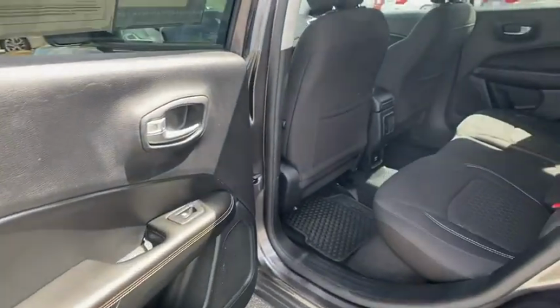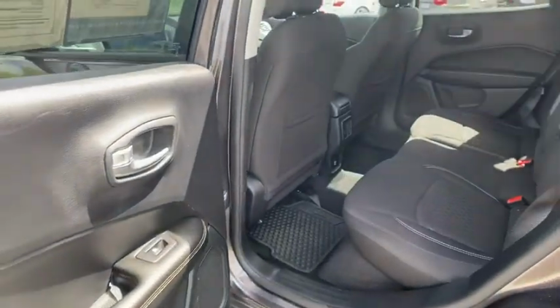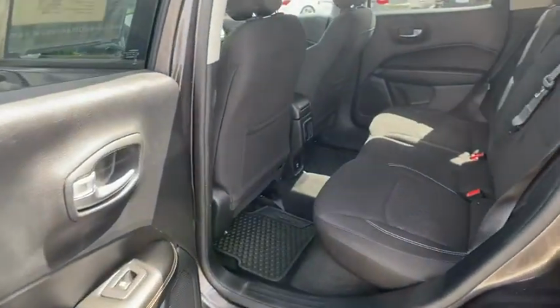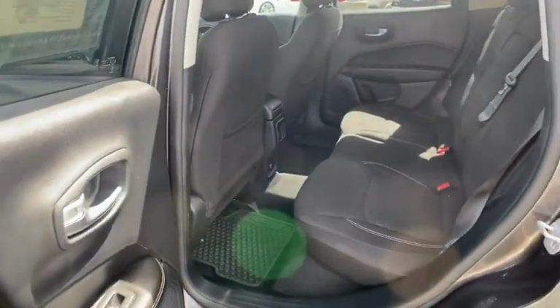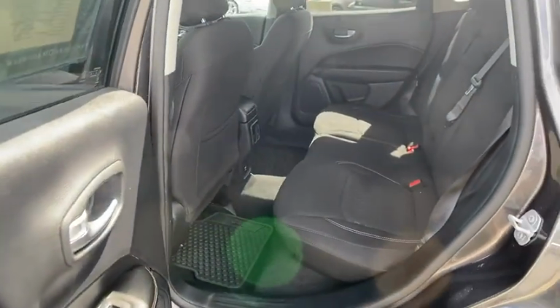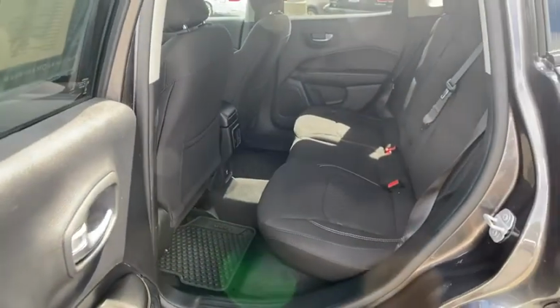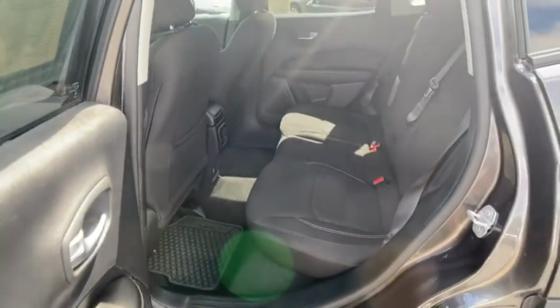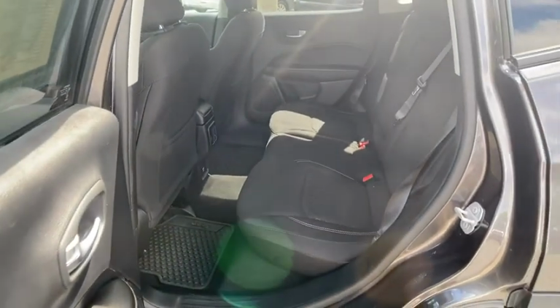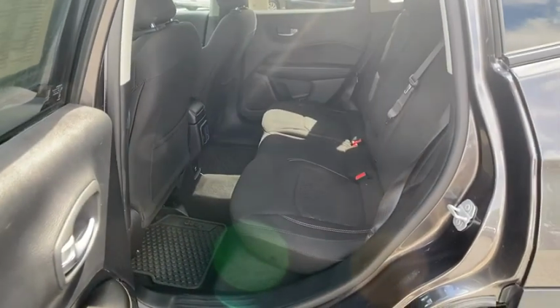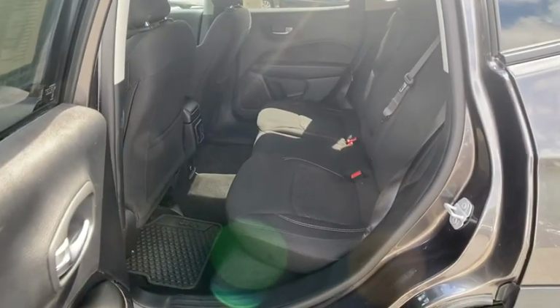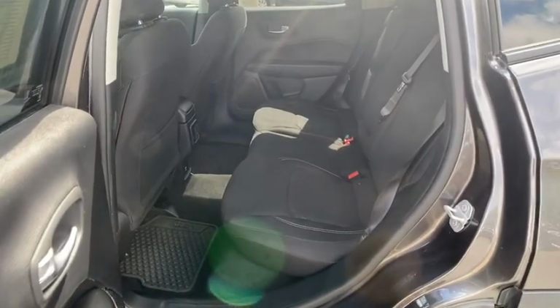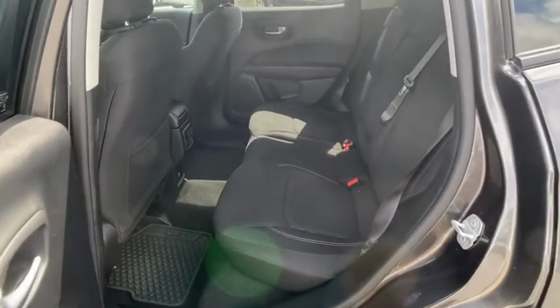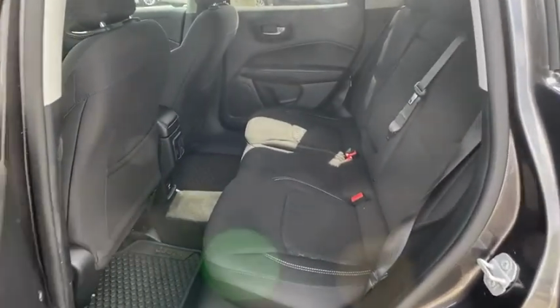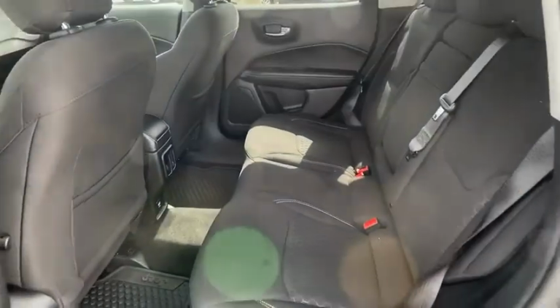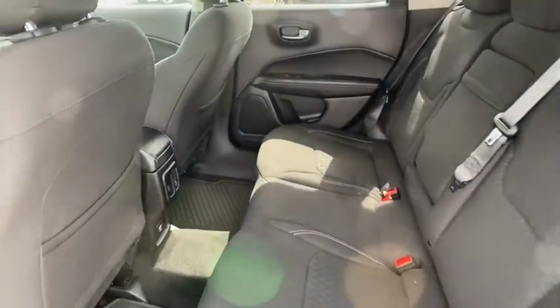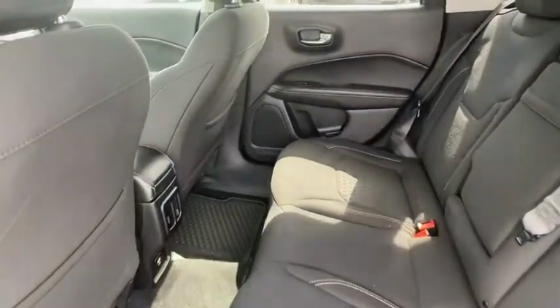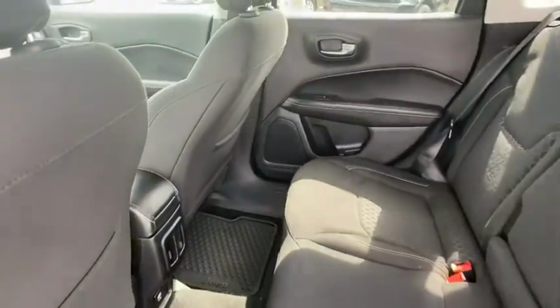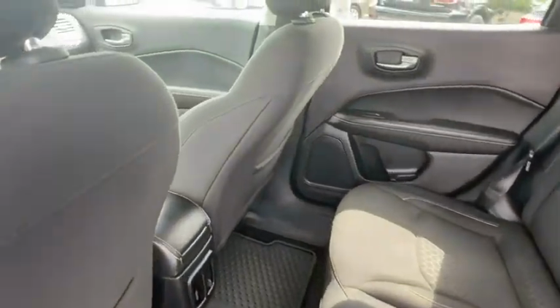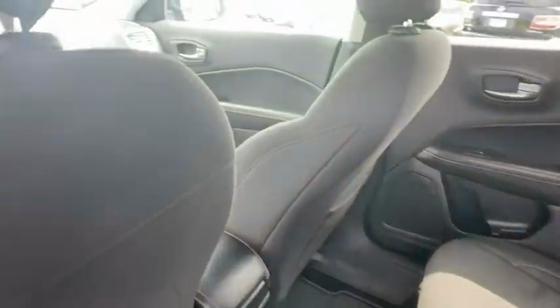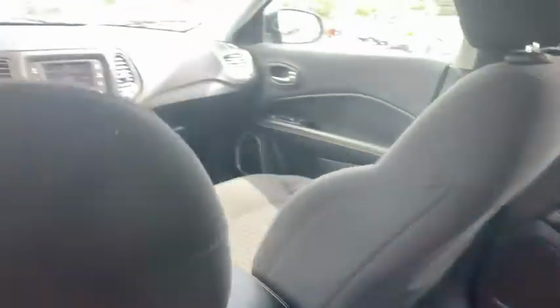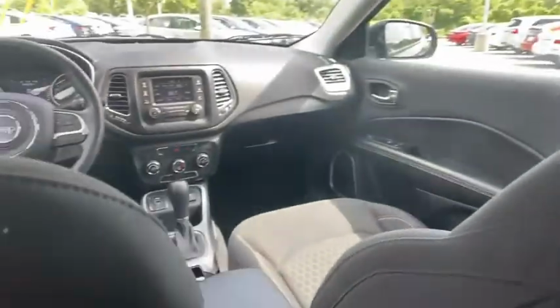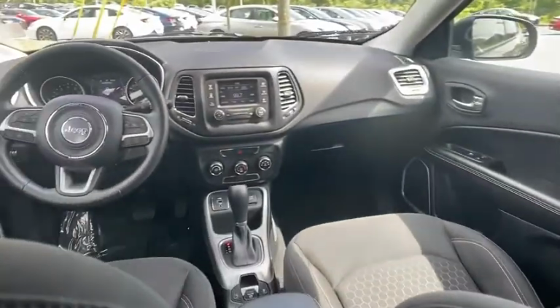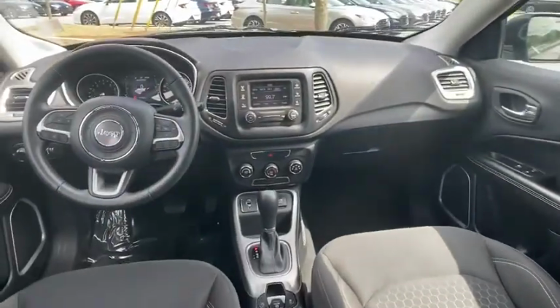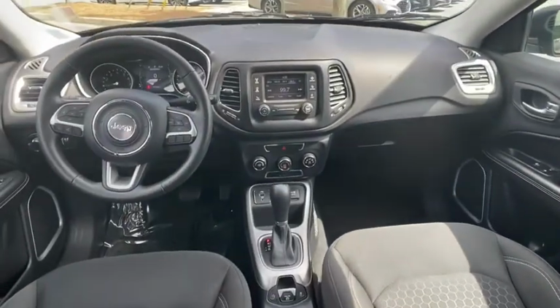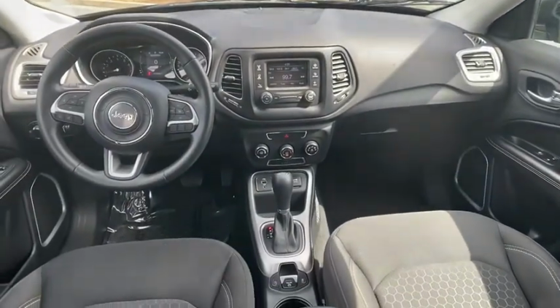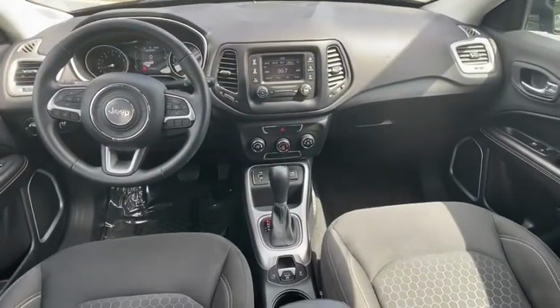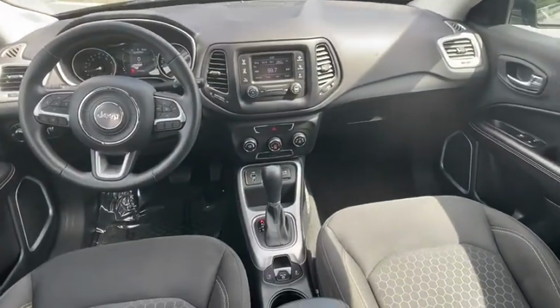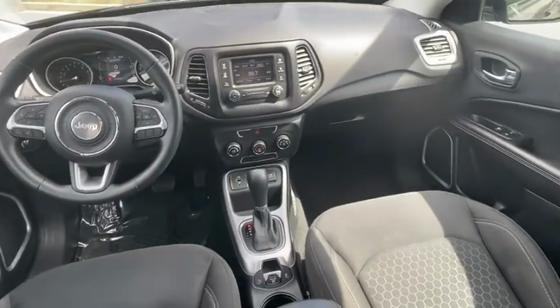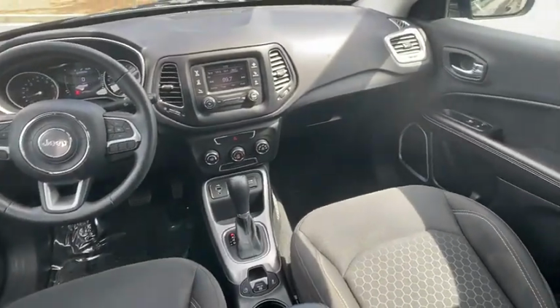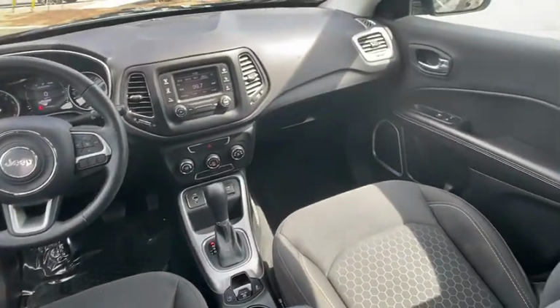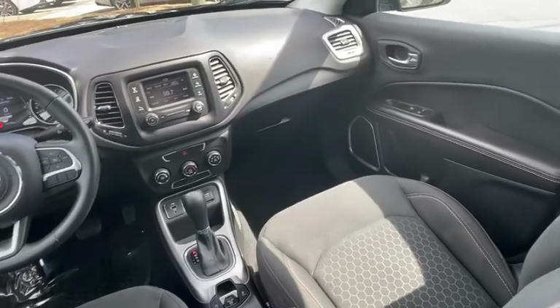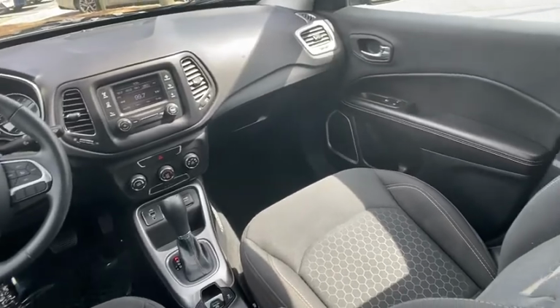Dual airbags, power steering, four-wheel disc brakes, center armrest, rear window defroster, trip computer, power windows, electronic stability control, compass.